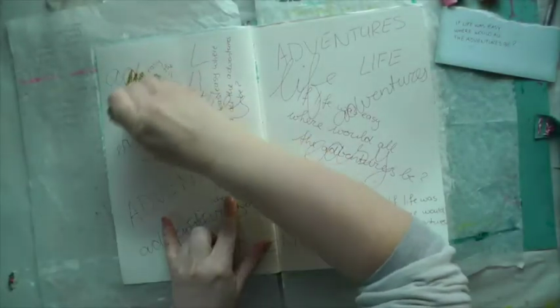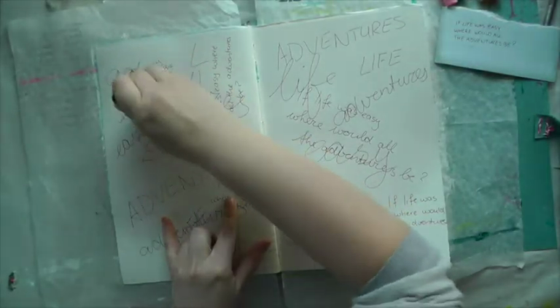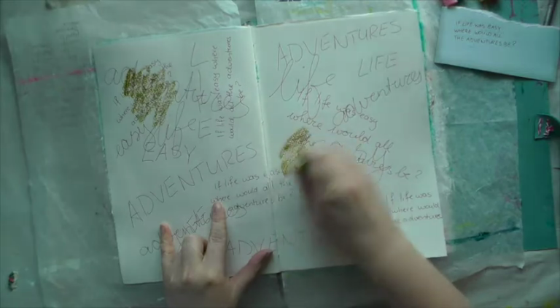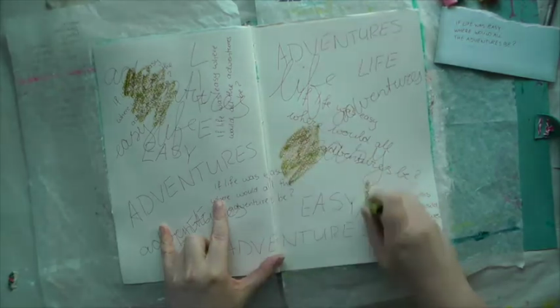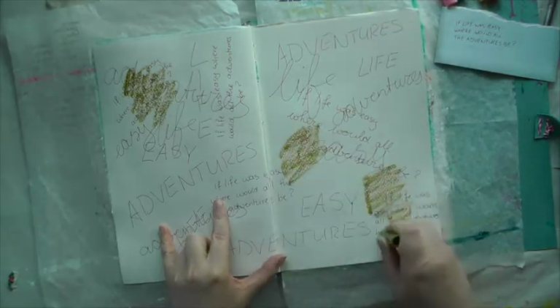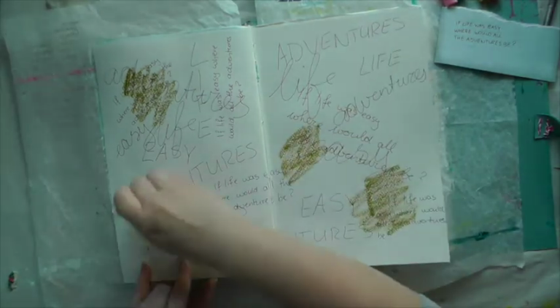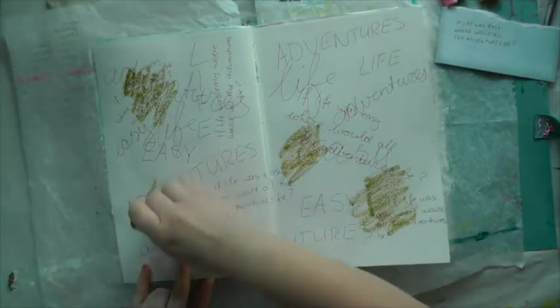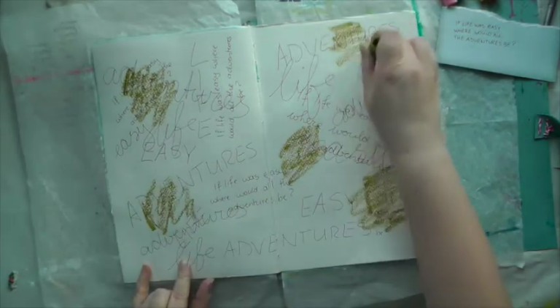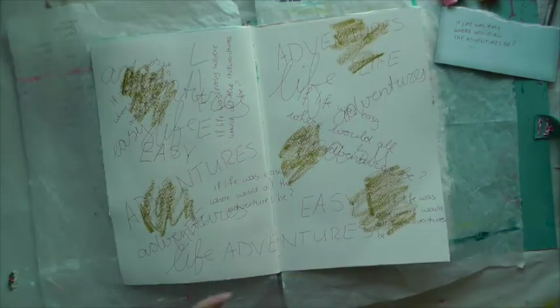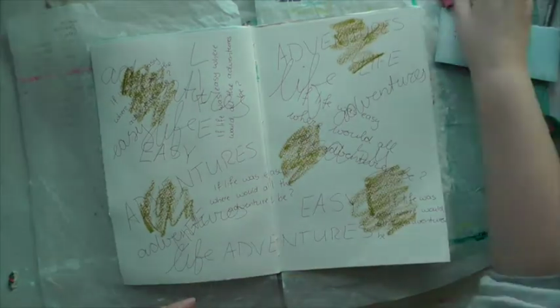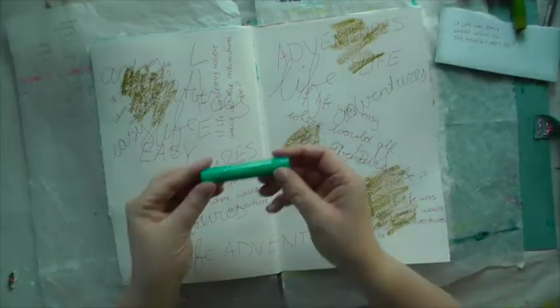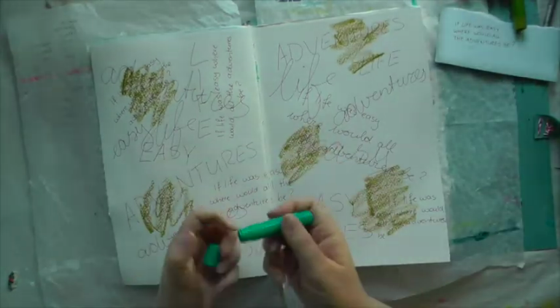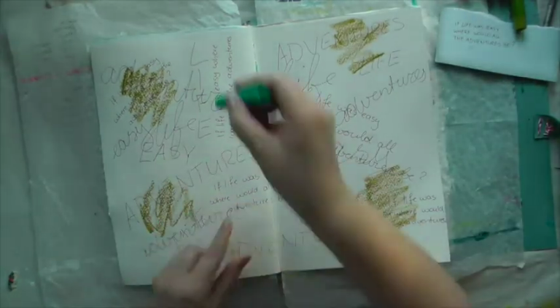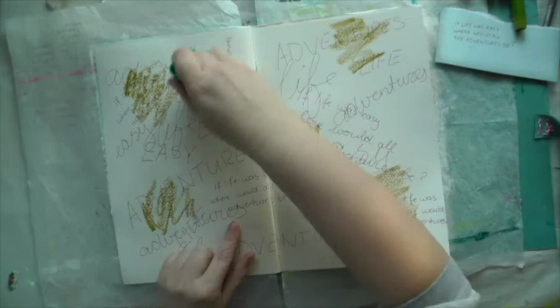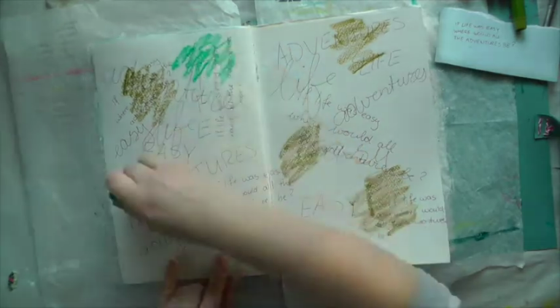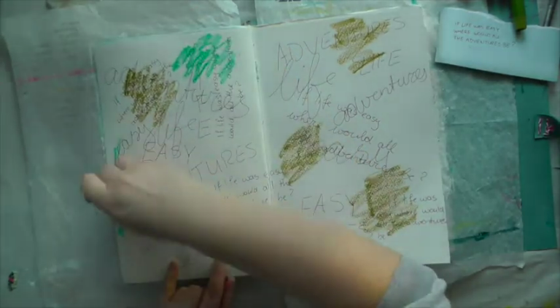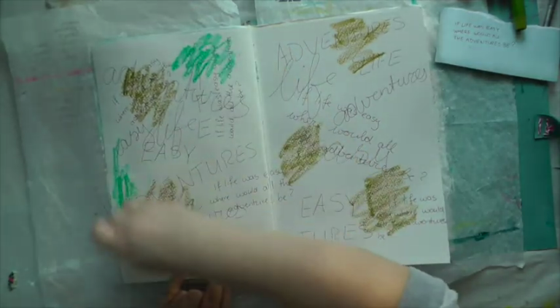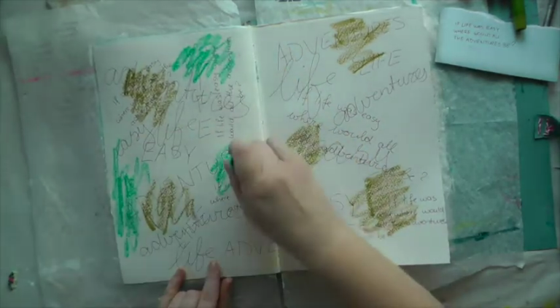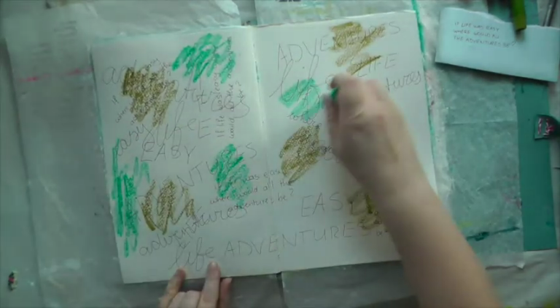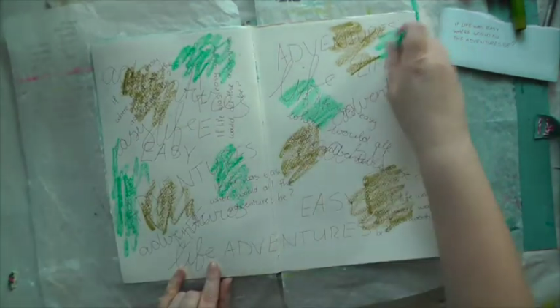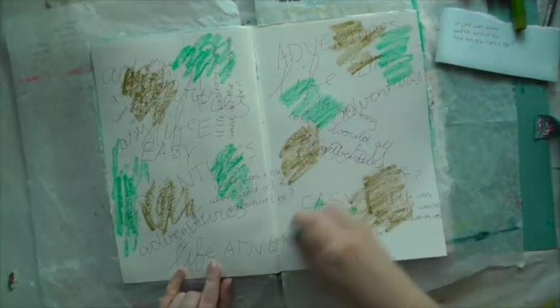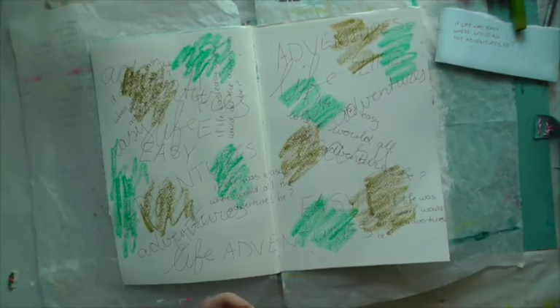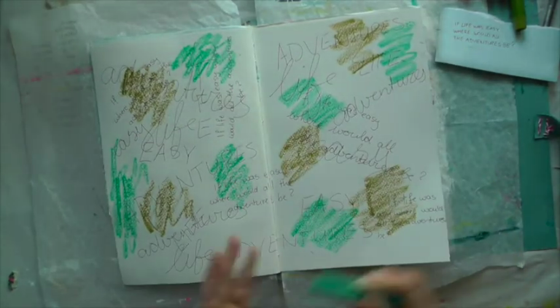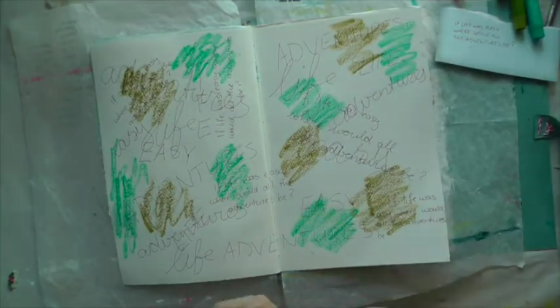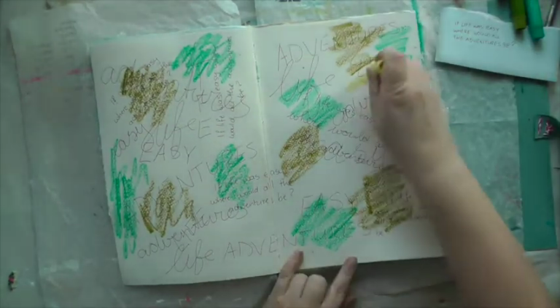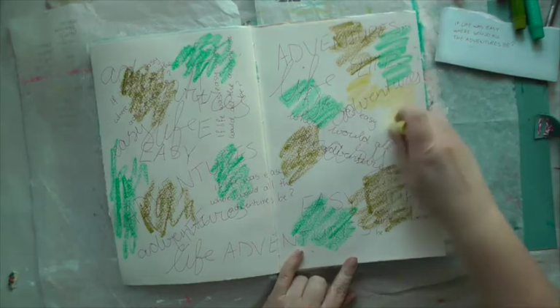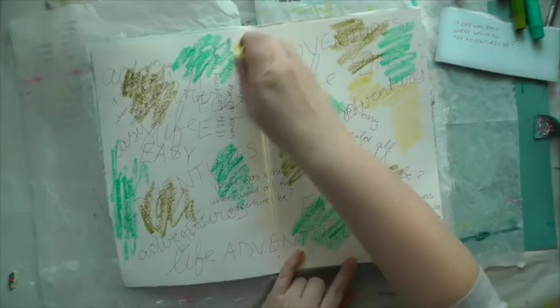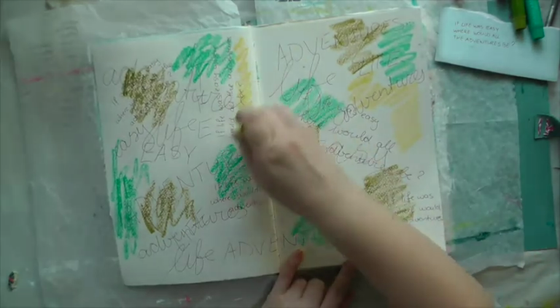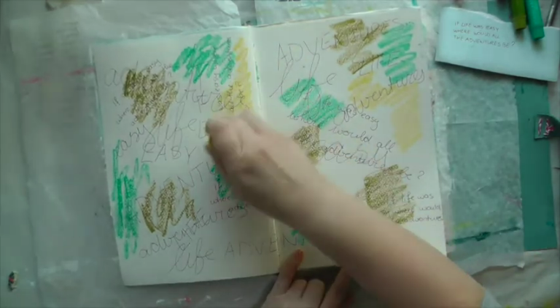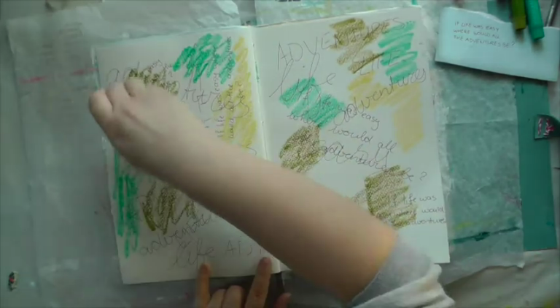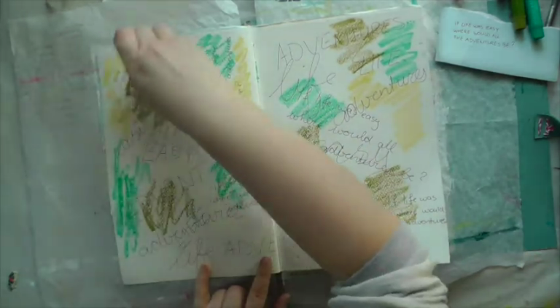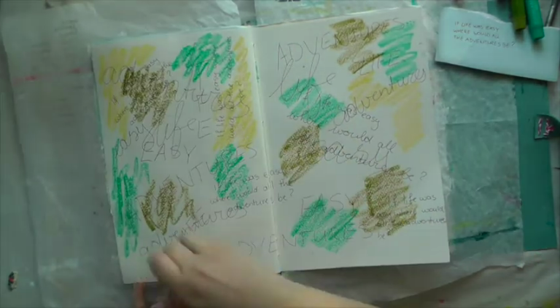I'm ready to add some color. First I use the green, the blue, and the yellow, and then activate everything with water to blend it in. Then I move on to pink once everything is dry.